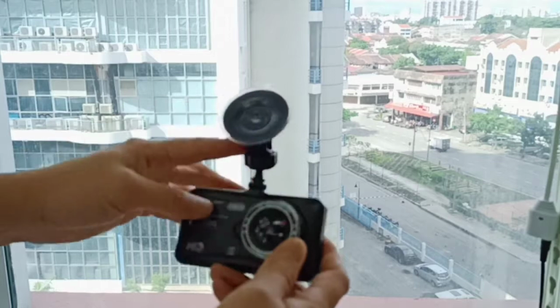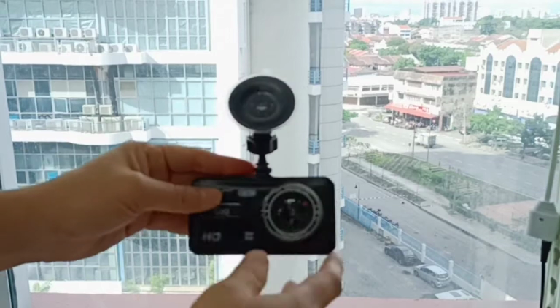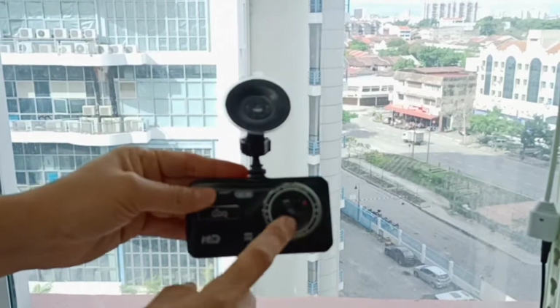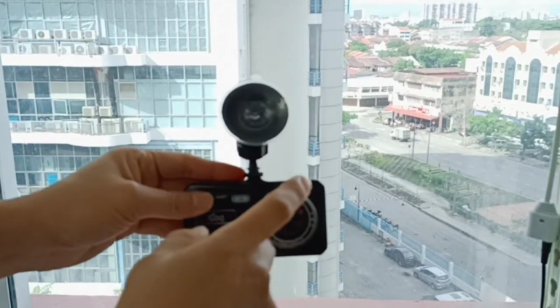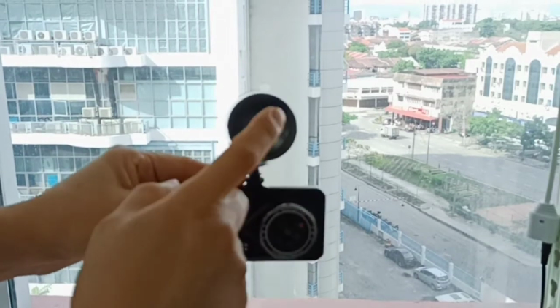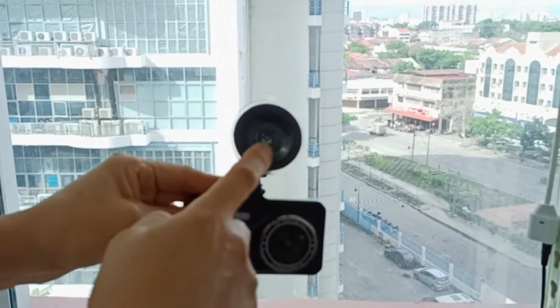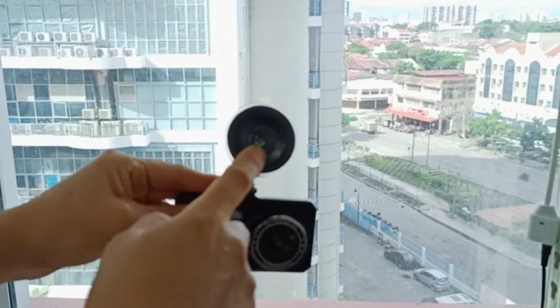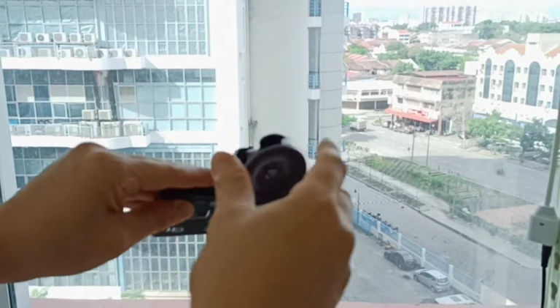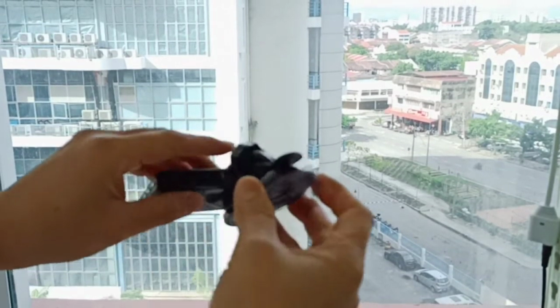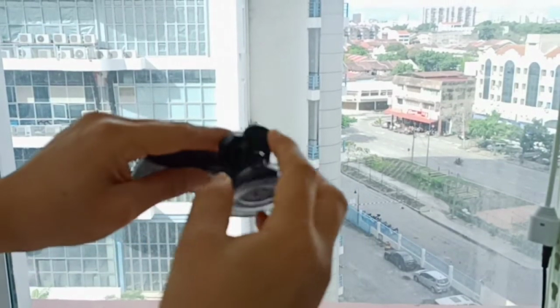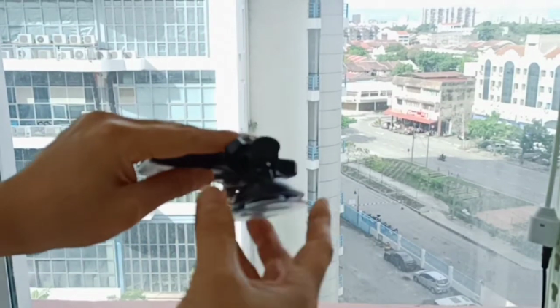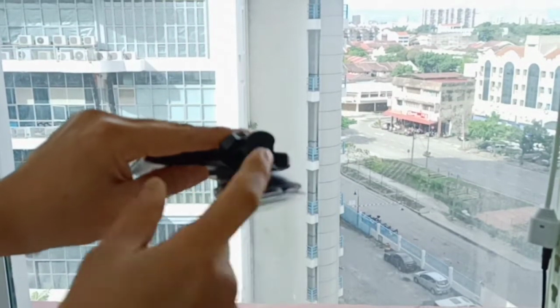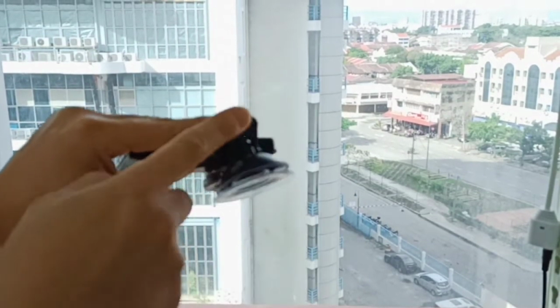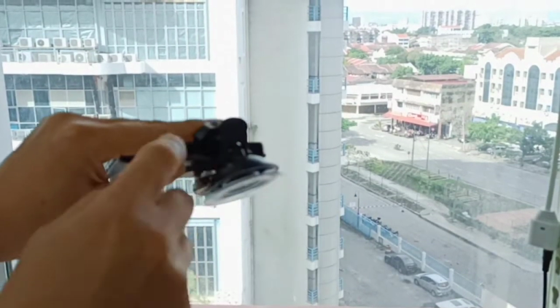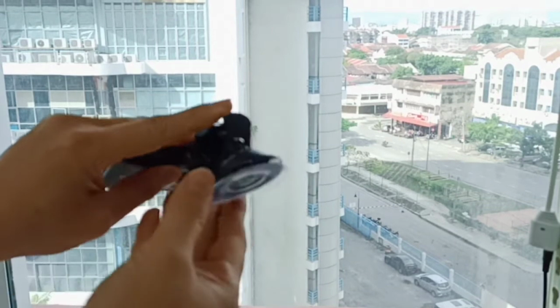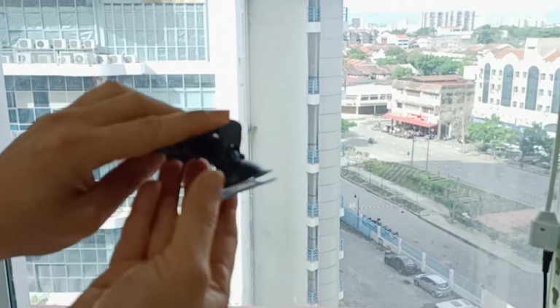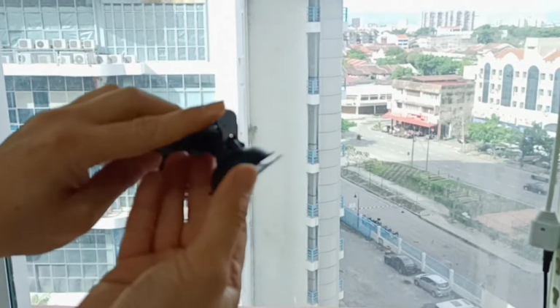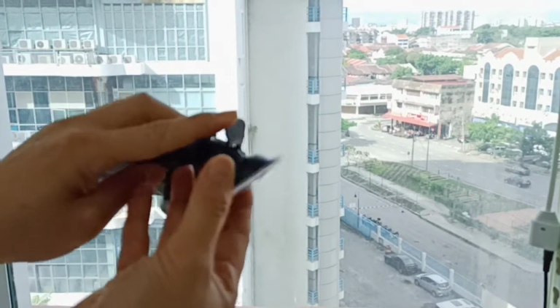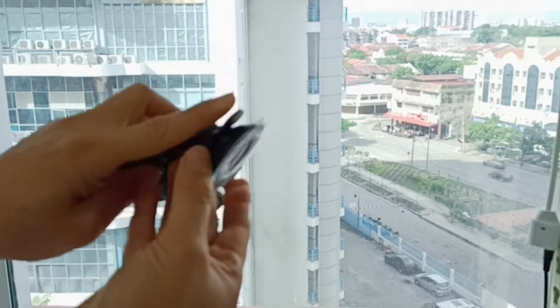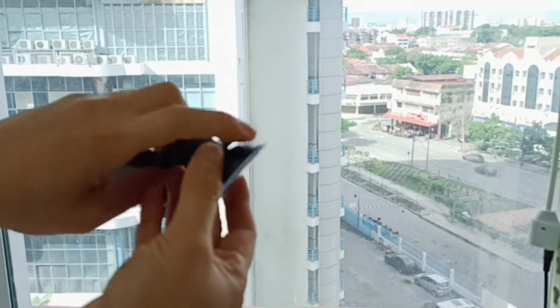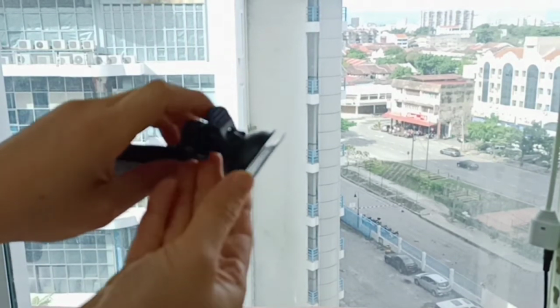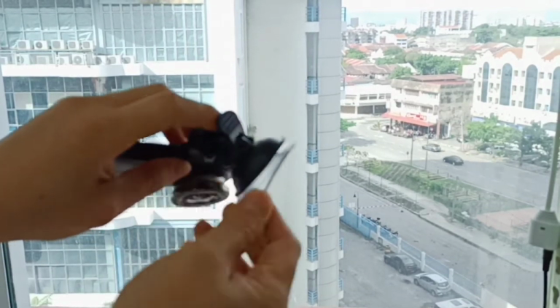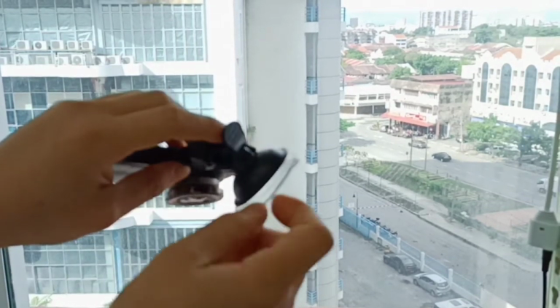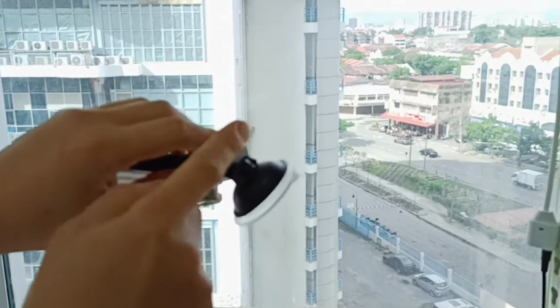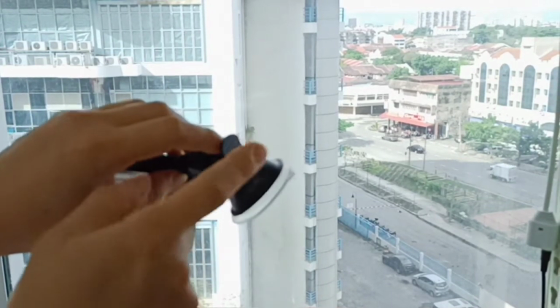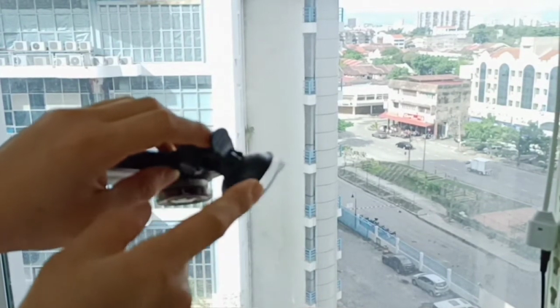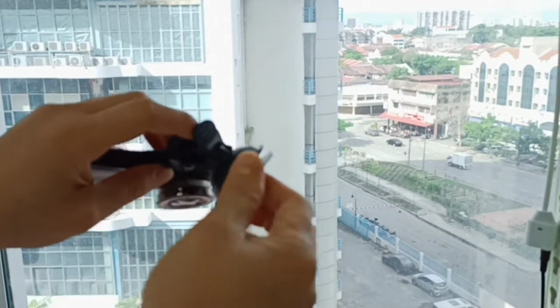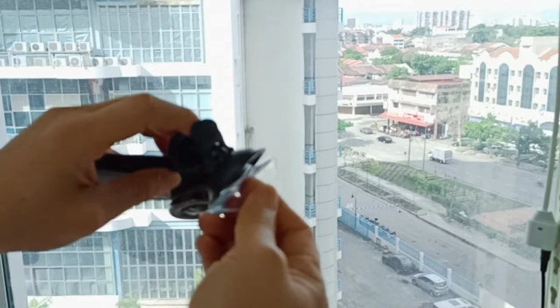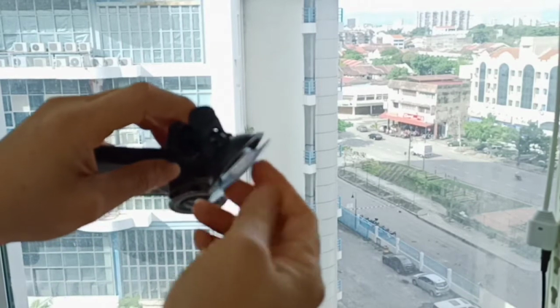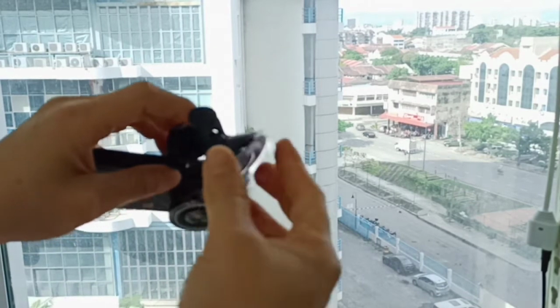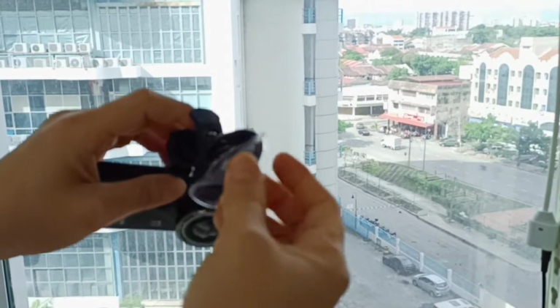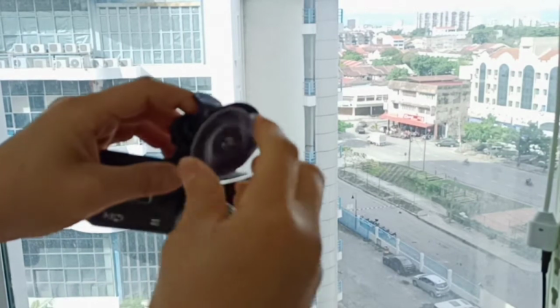Hey, this is a car camera and this is the suction holder. You can see this one. This is the unlock position. This is a rubber.